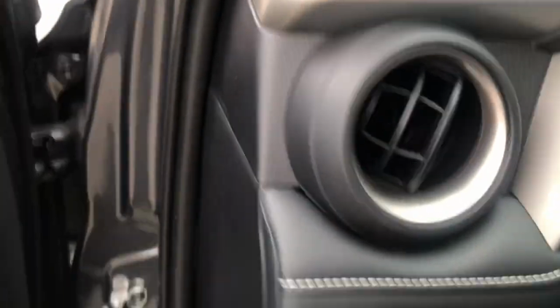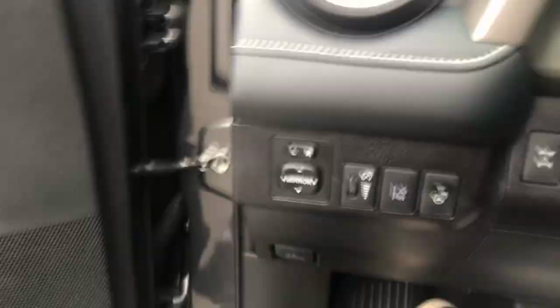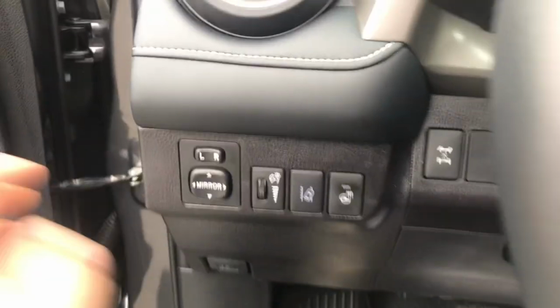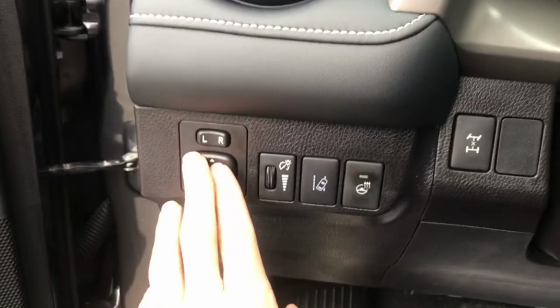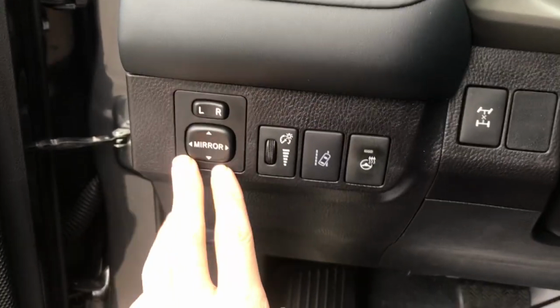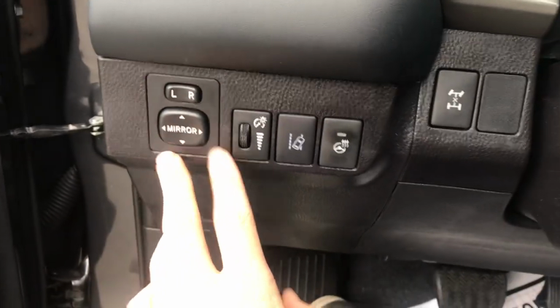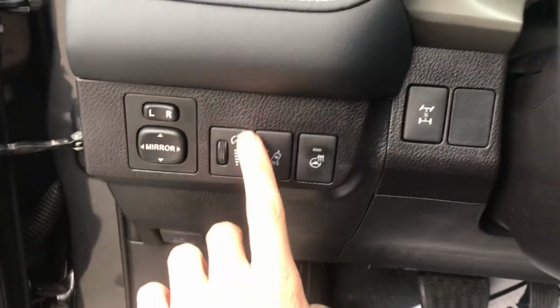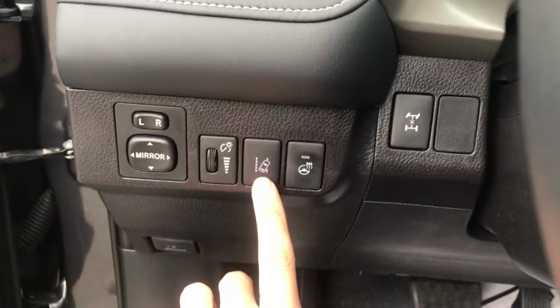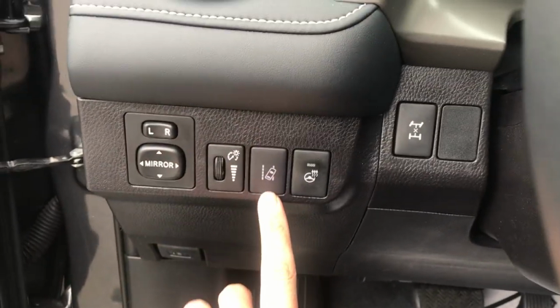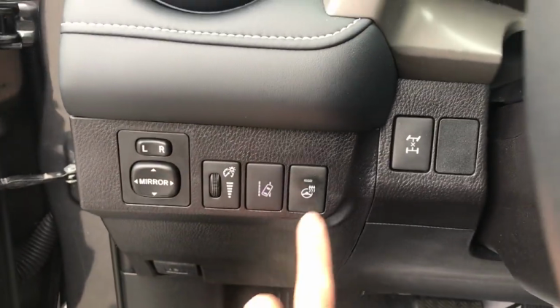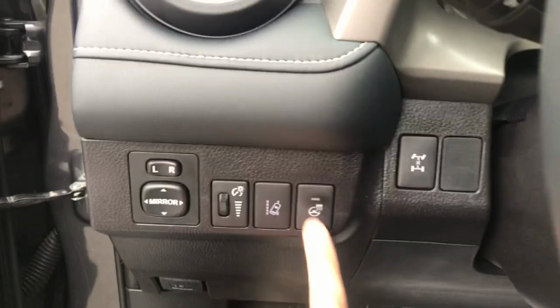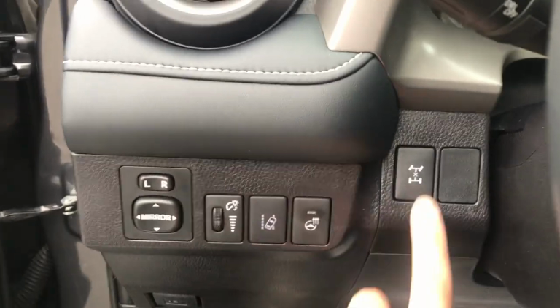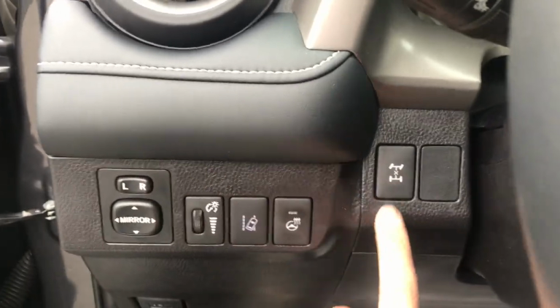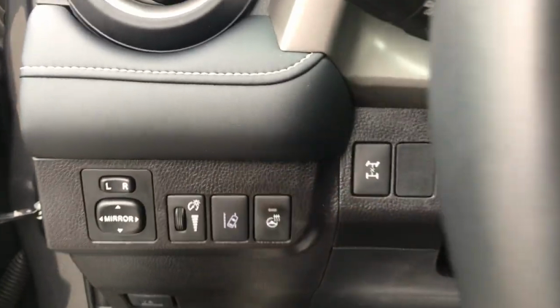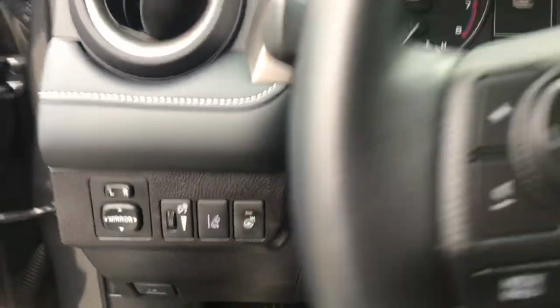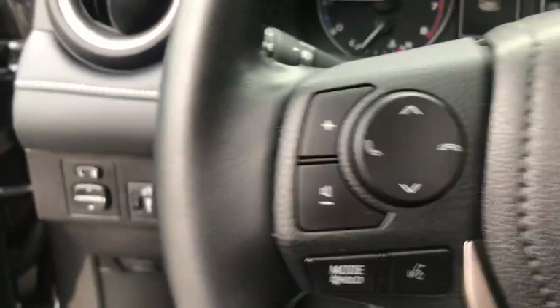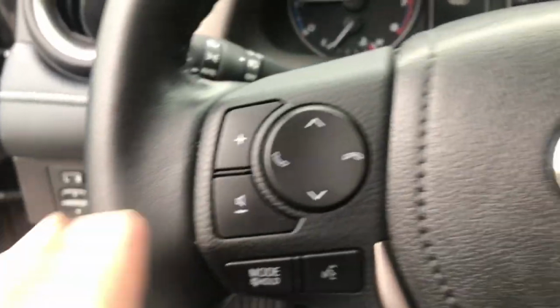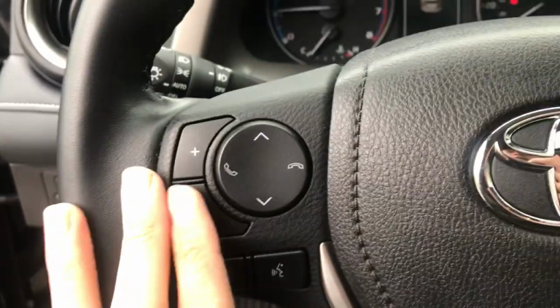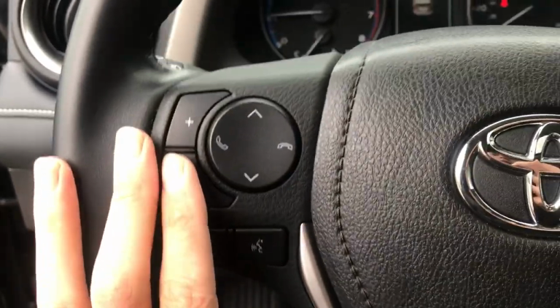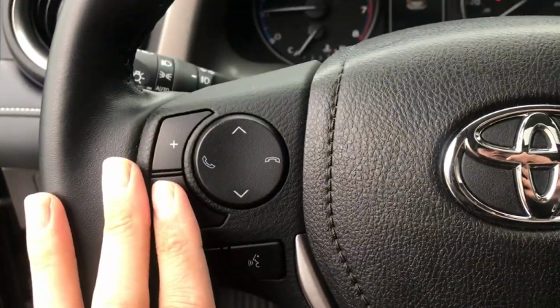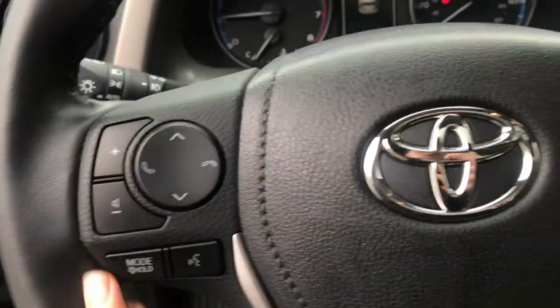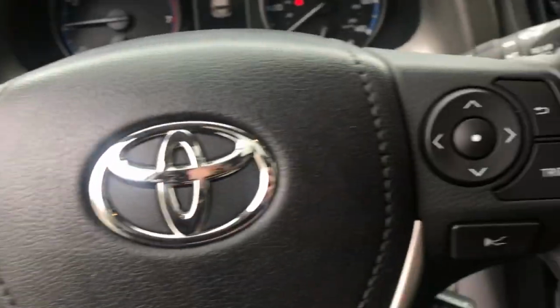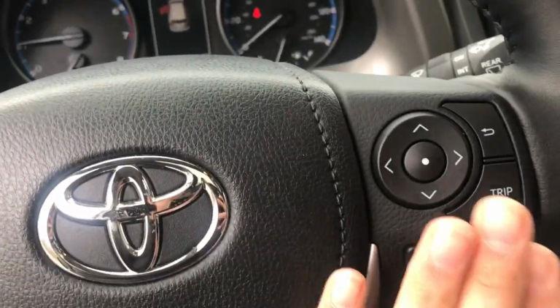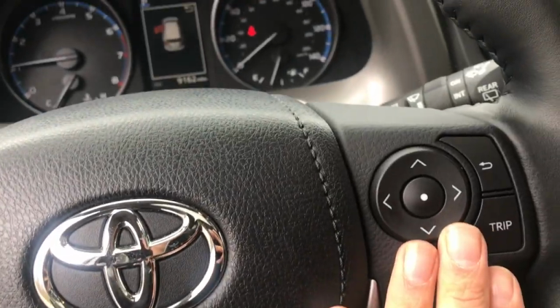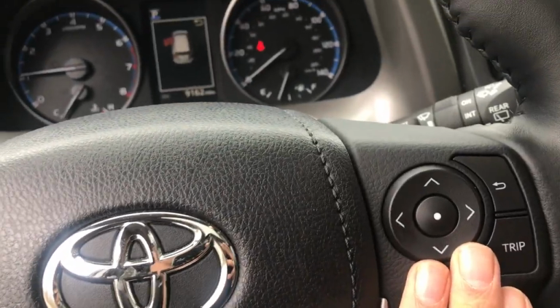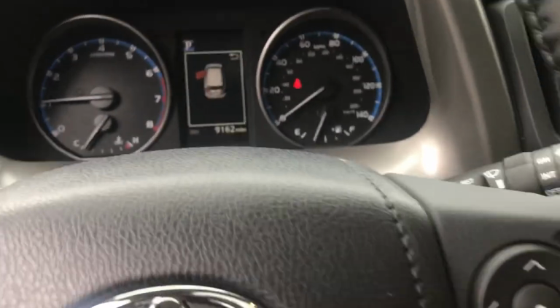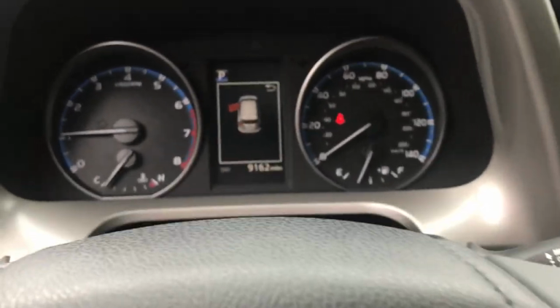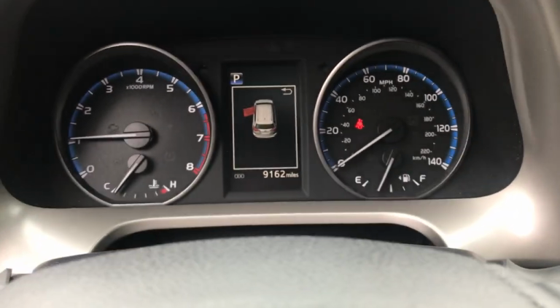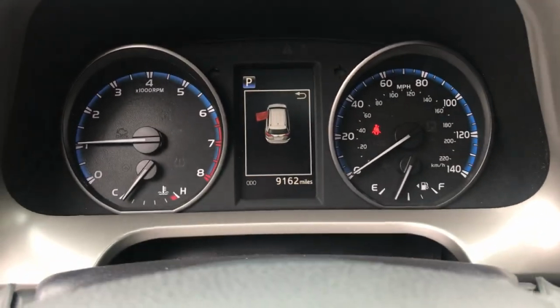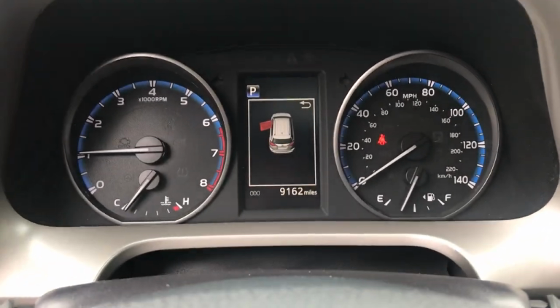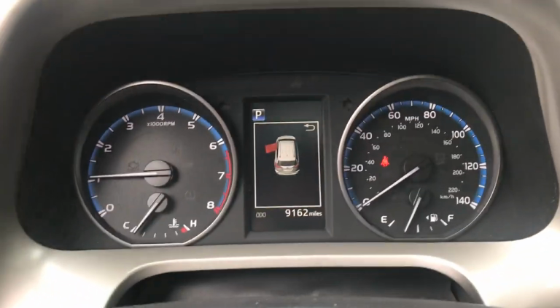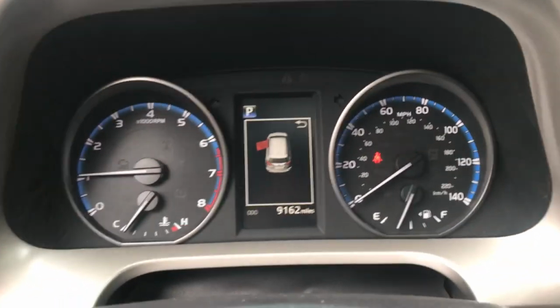Step on inside — you've got your mirror controls, your lane keep assist, heated wheel, as well as your differential lock. Got some audio functions on the wheel as well, as well as your trip computer and all the controls for the center screen there.